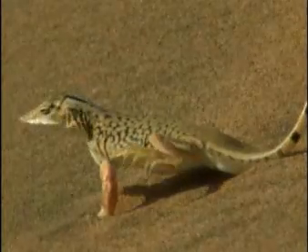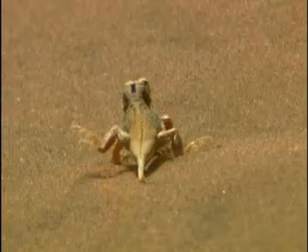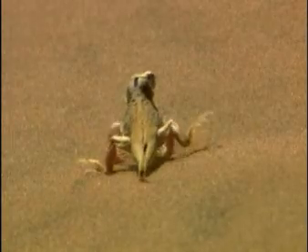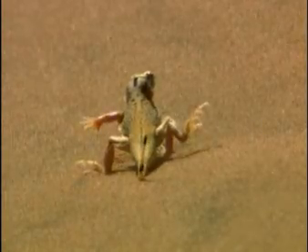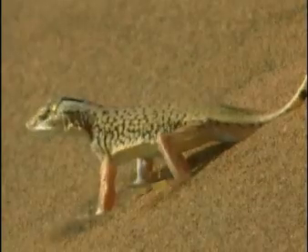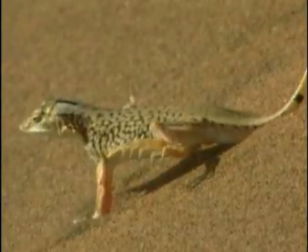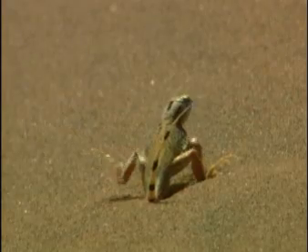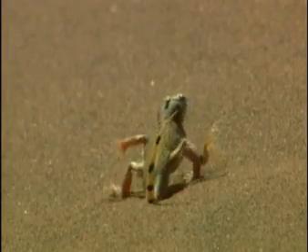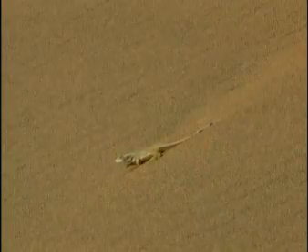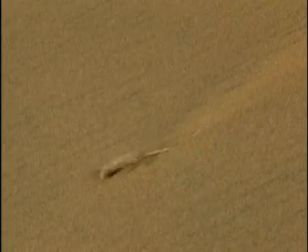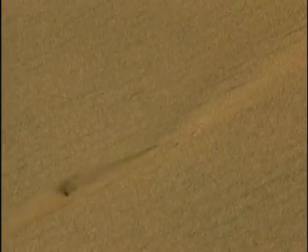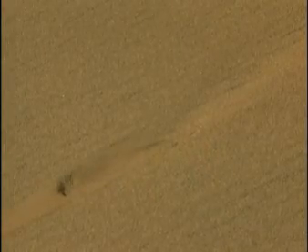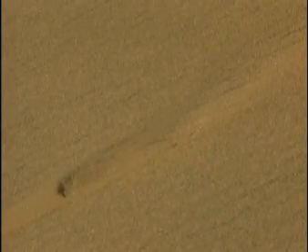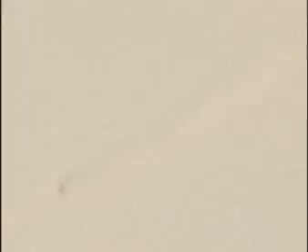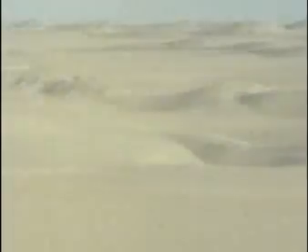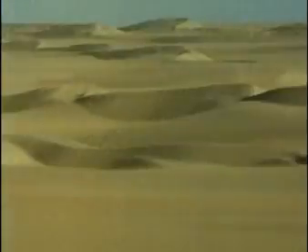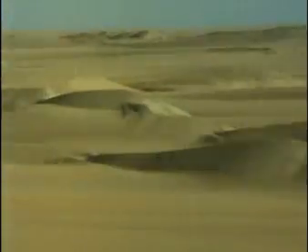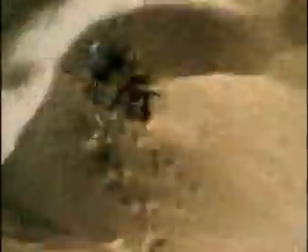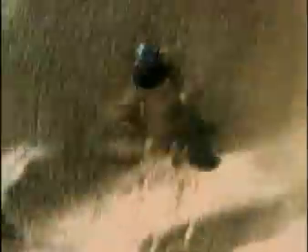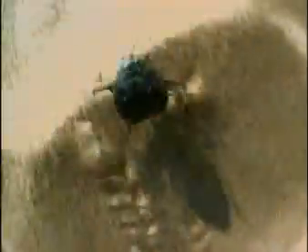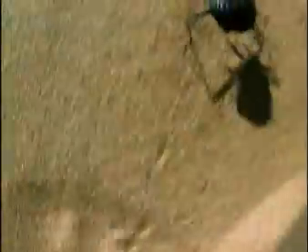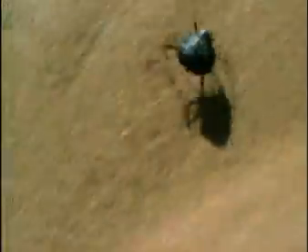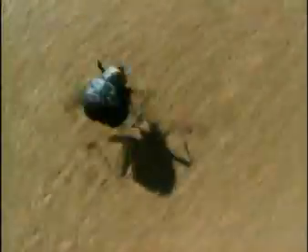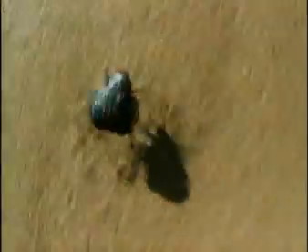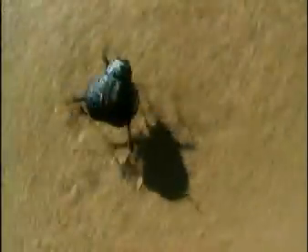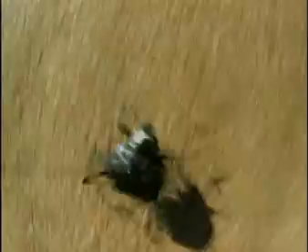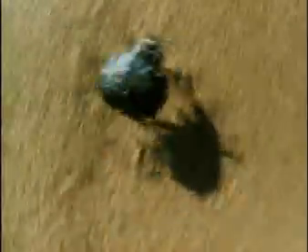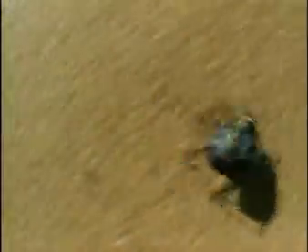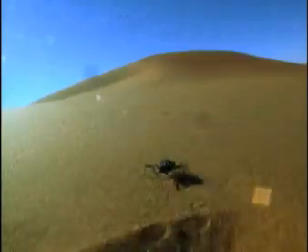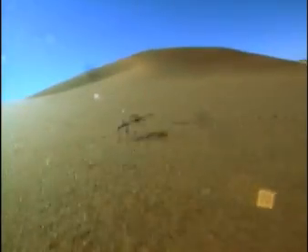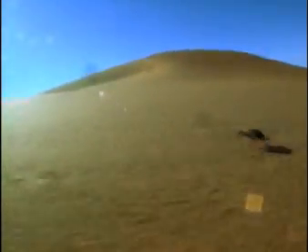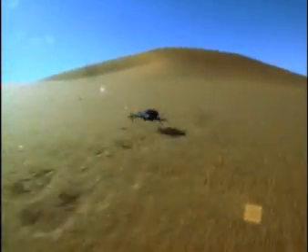Others perform a dance. But this is the coolest land cruiser: a beetle that runs so fast its feet barely touch the ground.